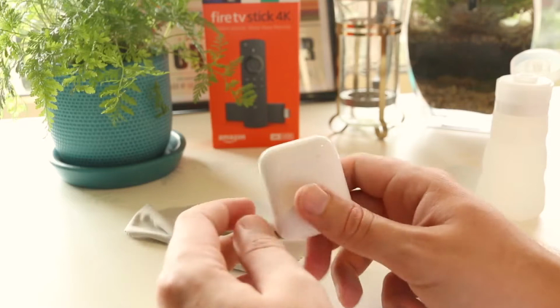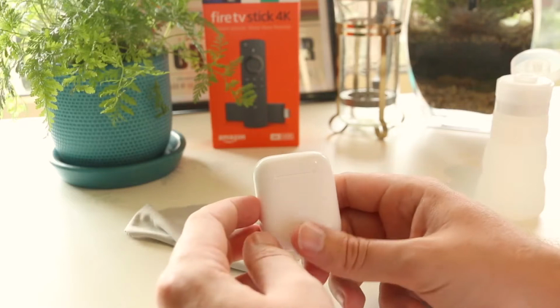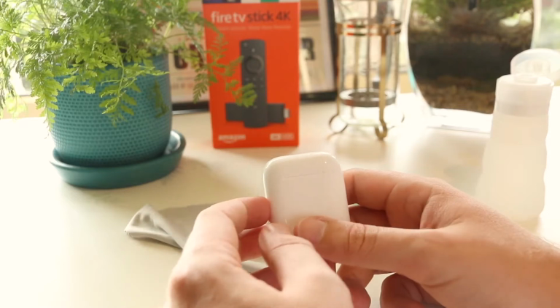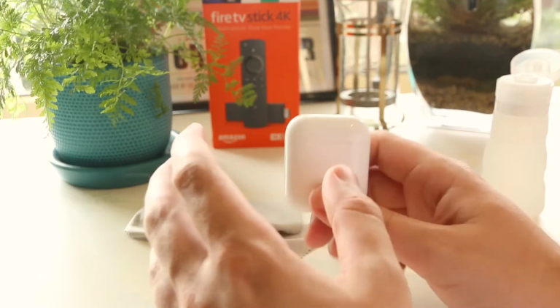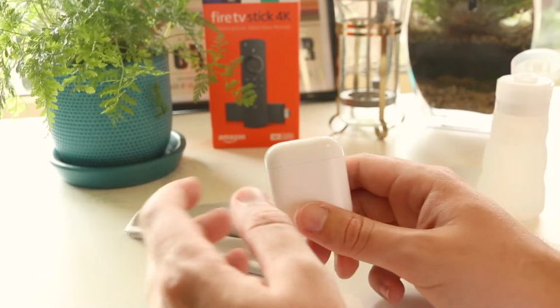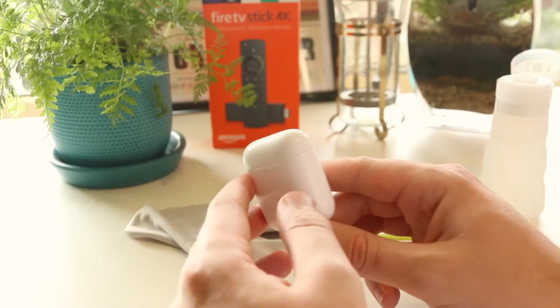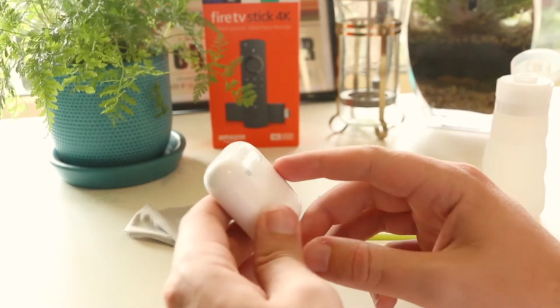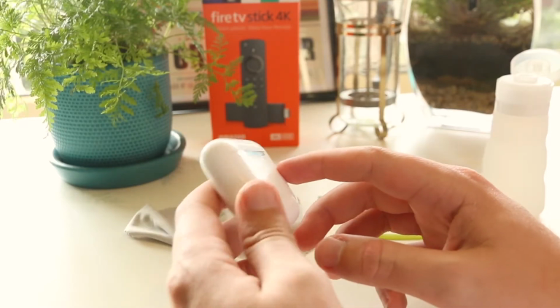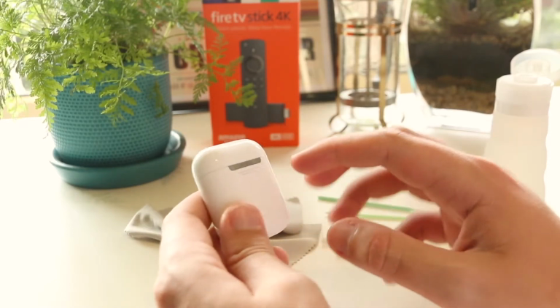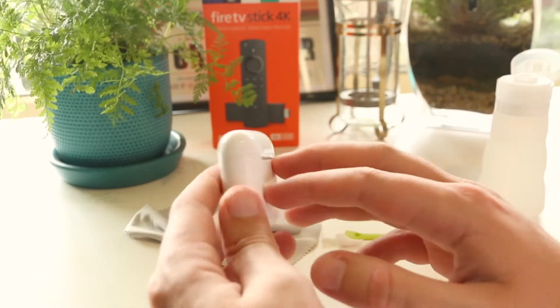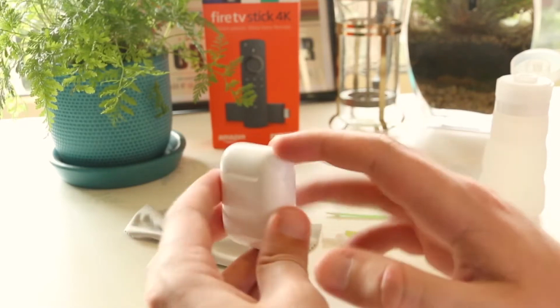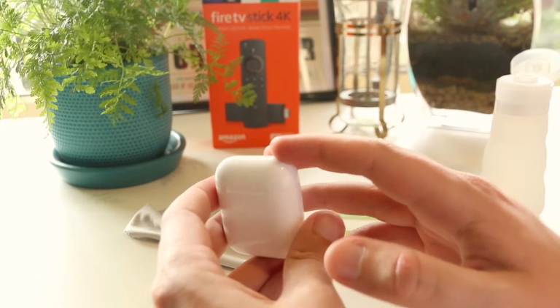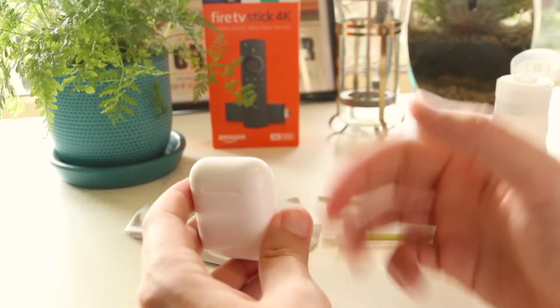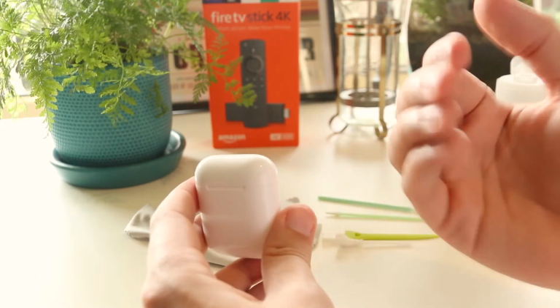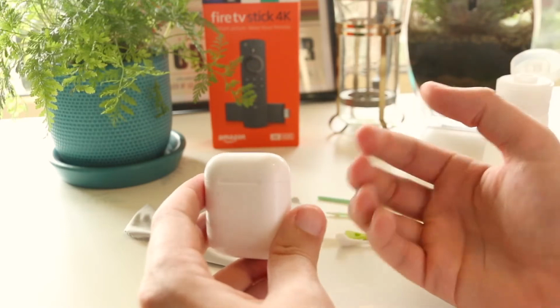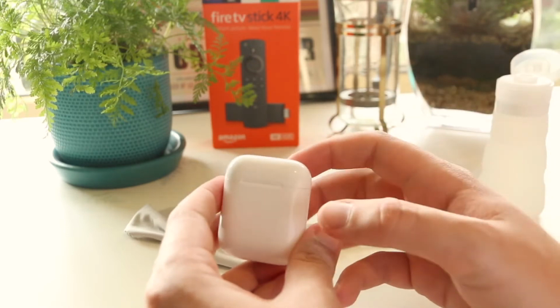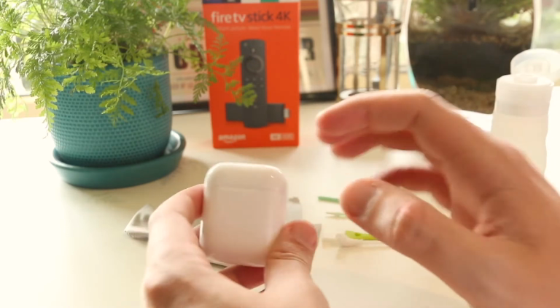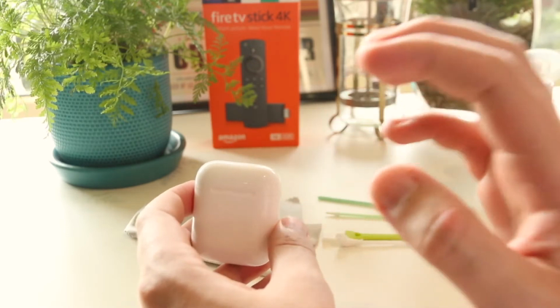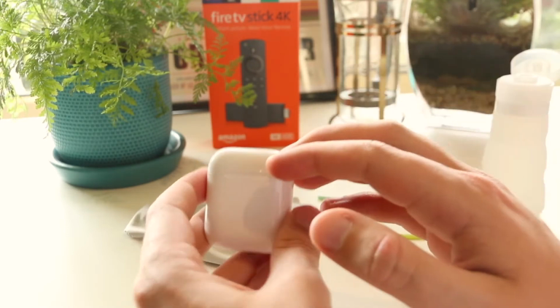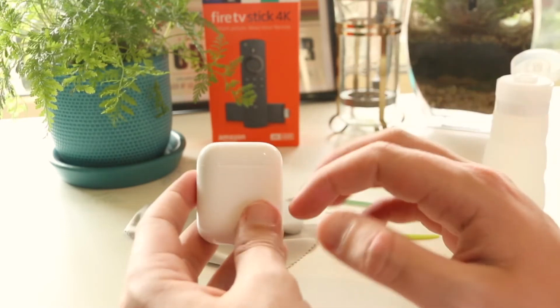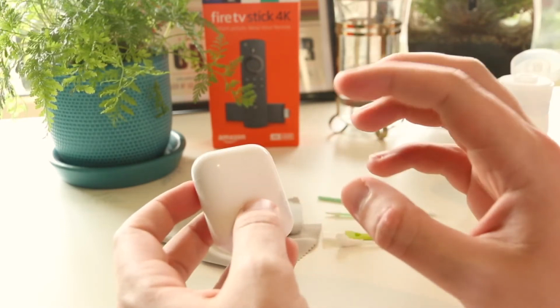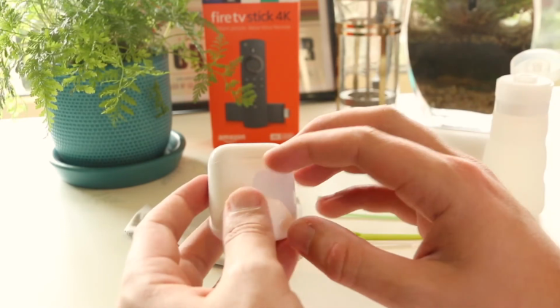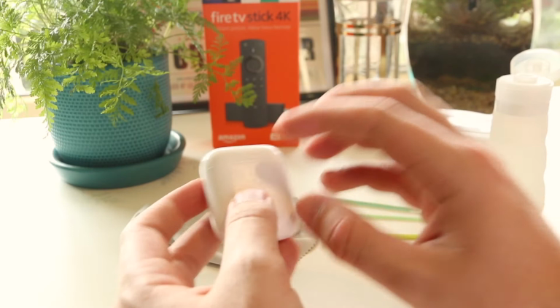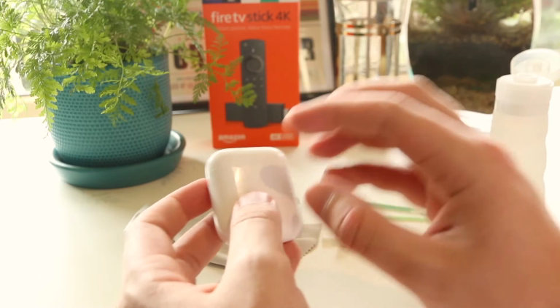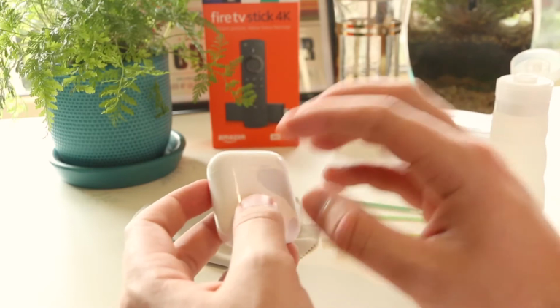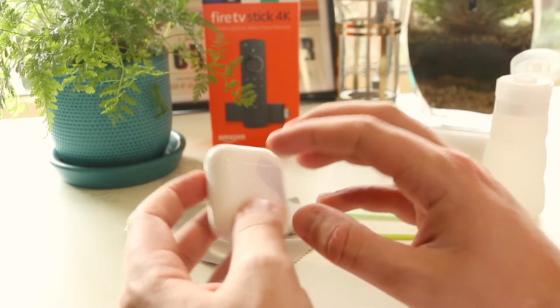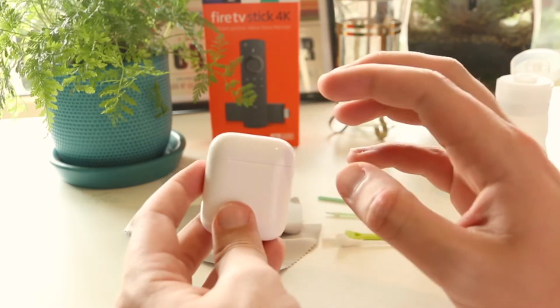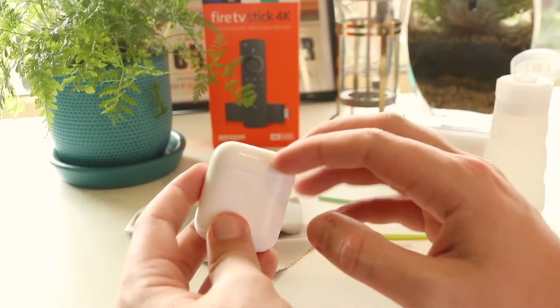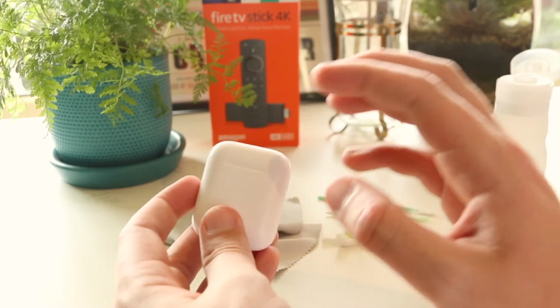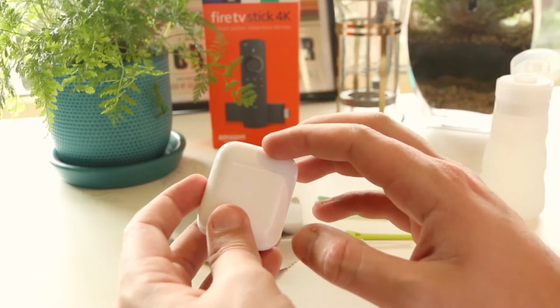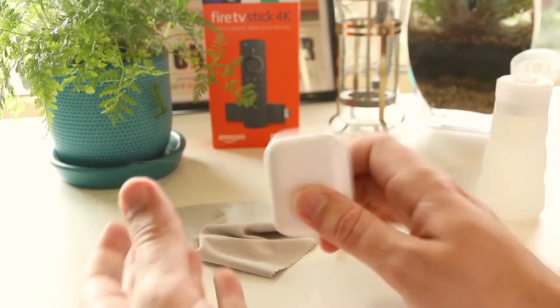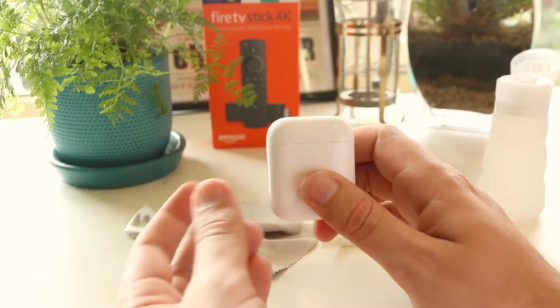Hey, what's going on everyone? In this quick video I'm going to show you how you can clean your AirPods case, and towards the end of the video I'll show you an awesome trick on how you can prevent any further dirt and scuffs from getting onto your AirPods. Let's get started.